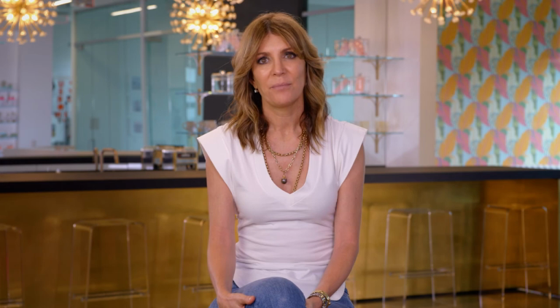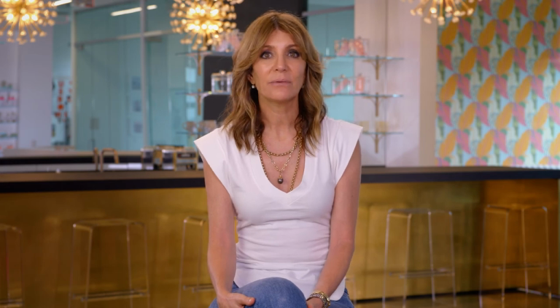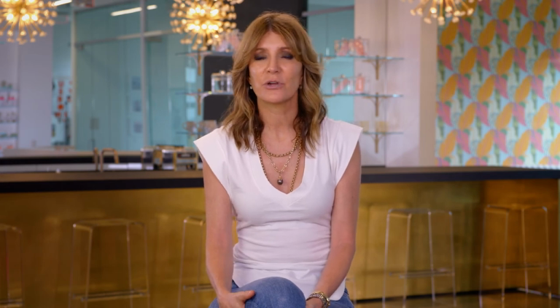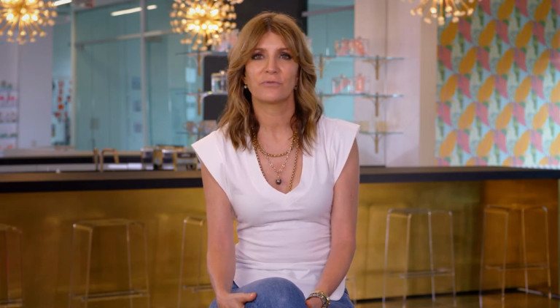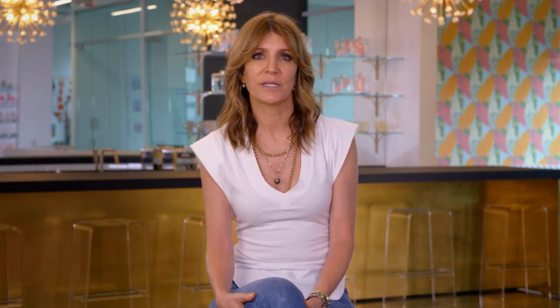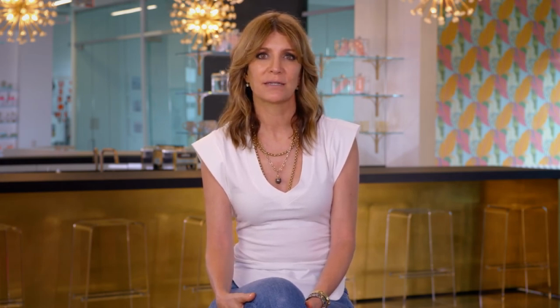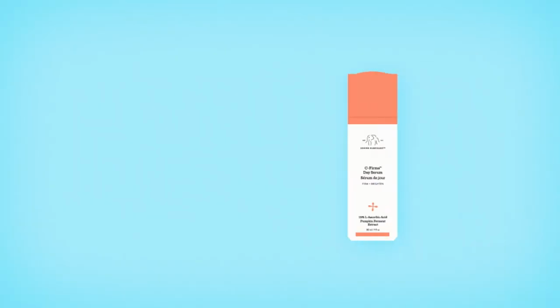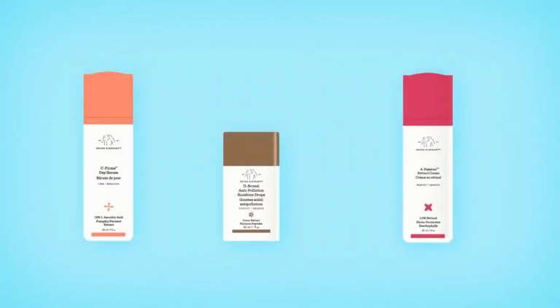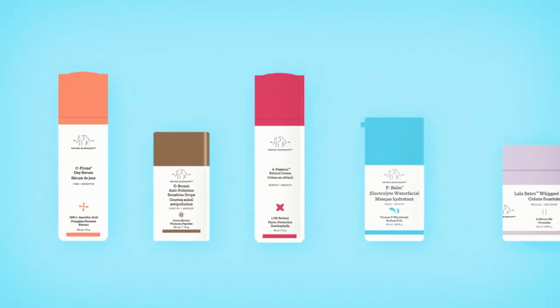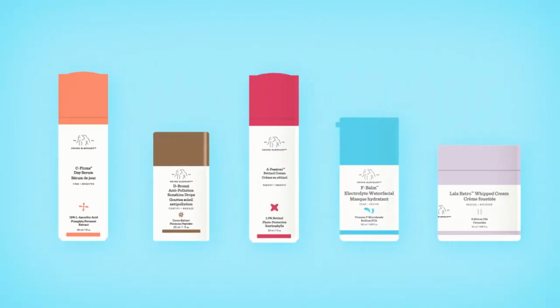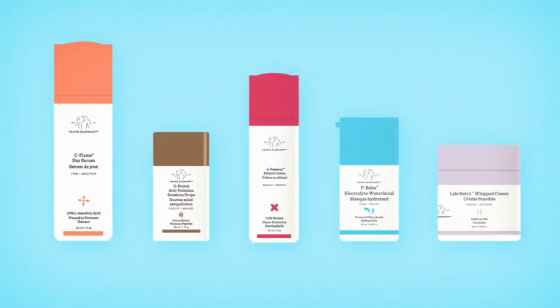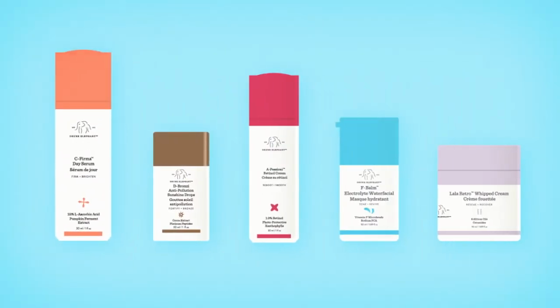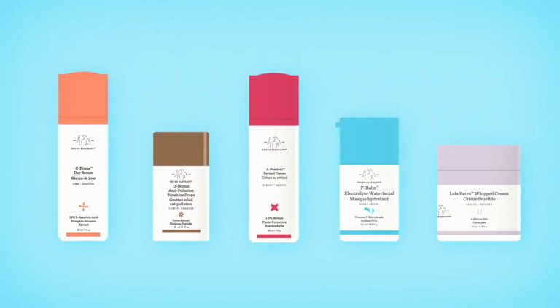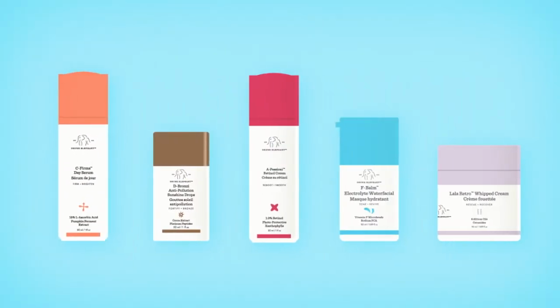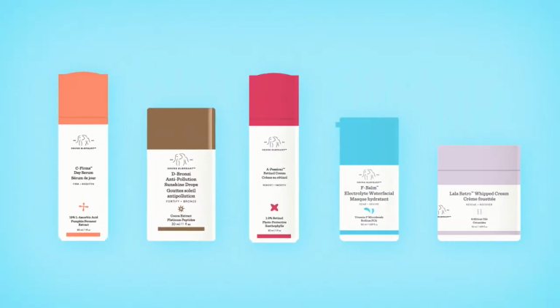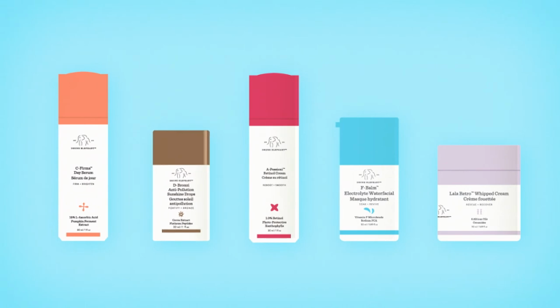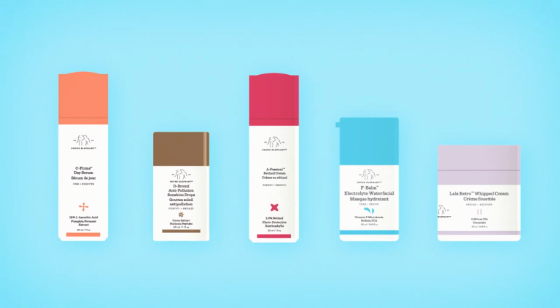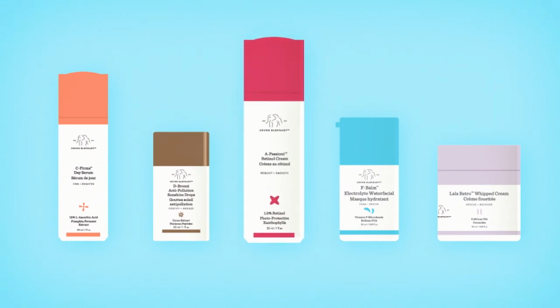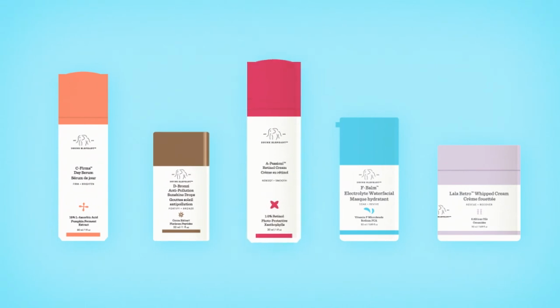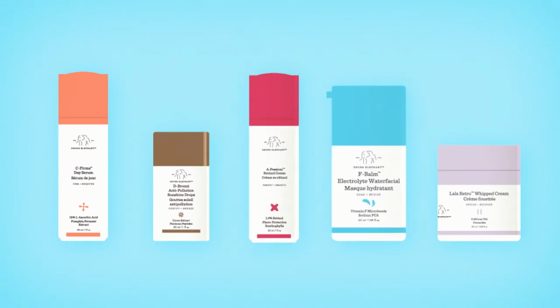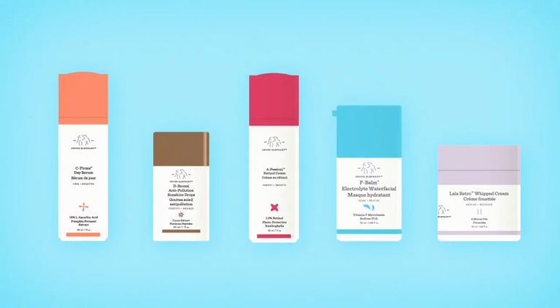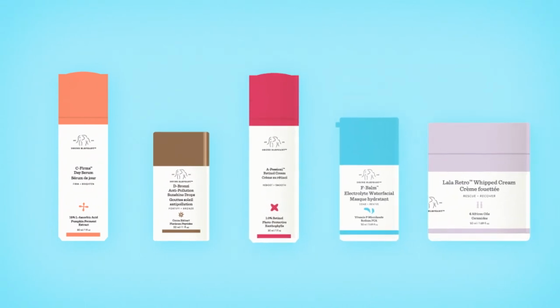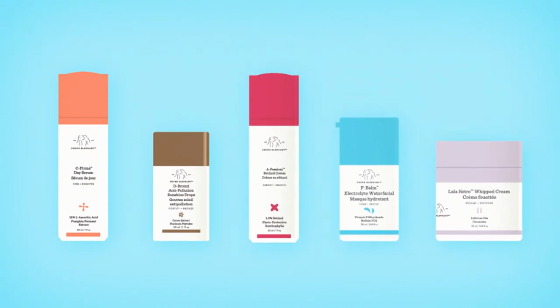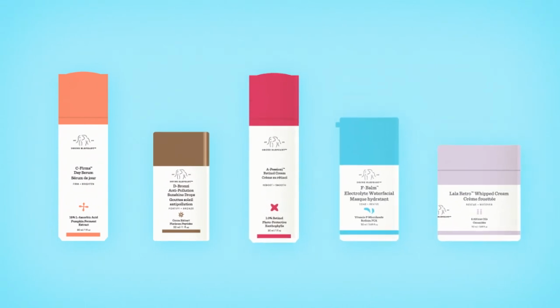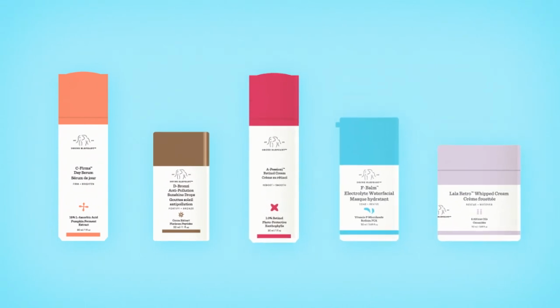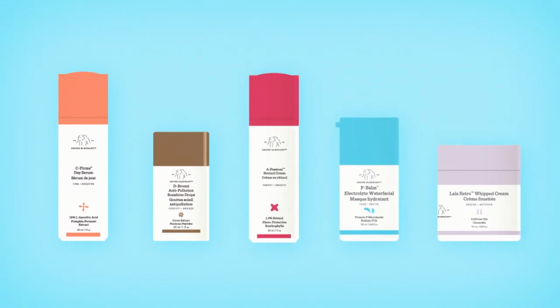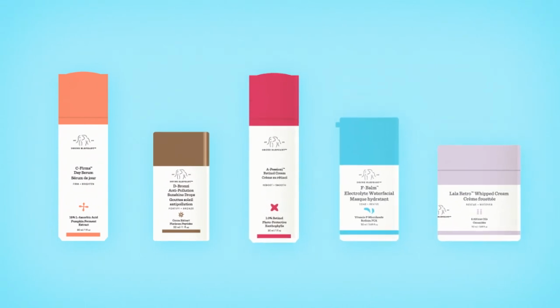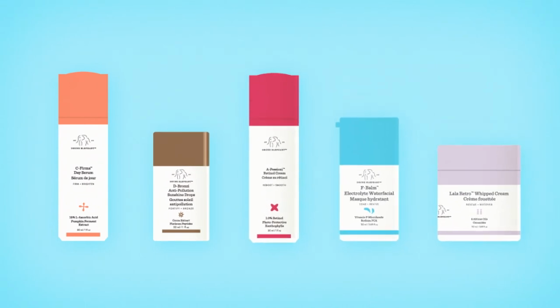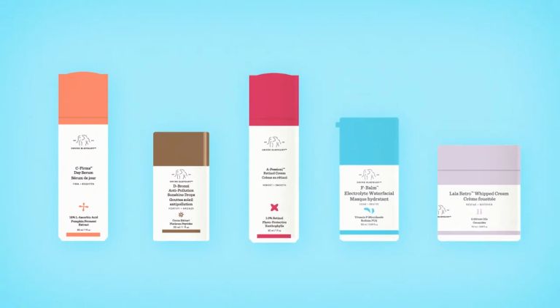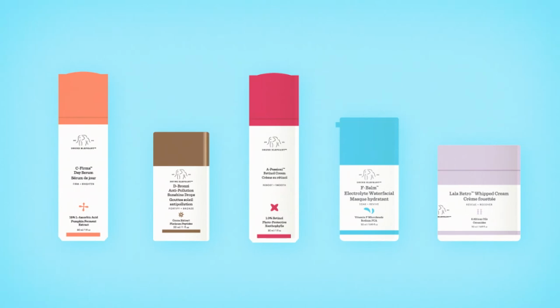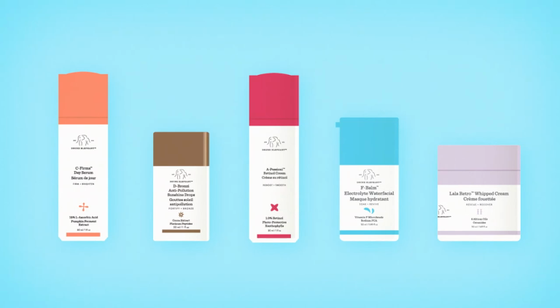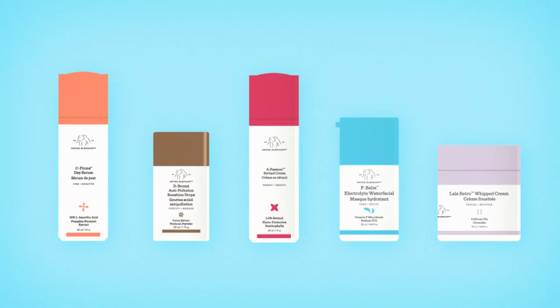Play around and try different formulas. My new favorite smoothie is C-Affirma, D-Bronze, A-Passione, F-Balm, and Lala. Then I follow it all with a layer of sunscreen for protection.